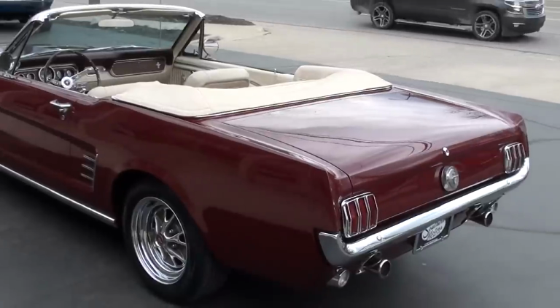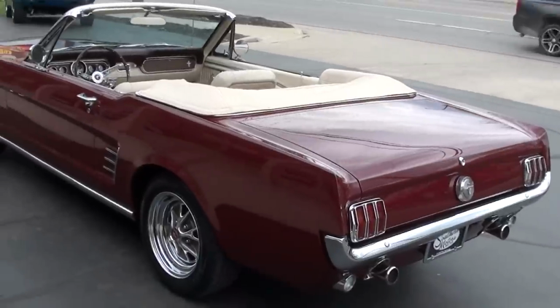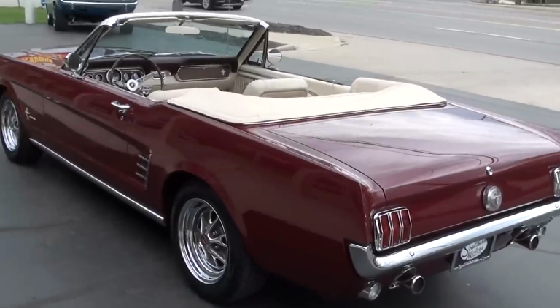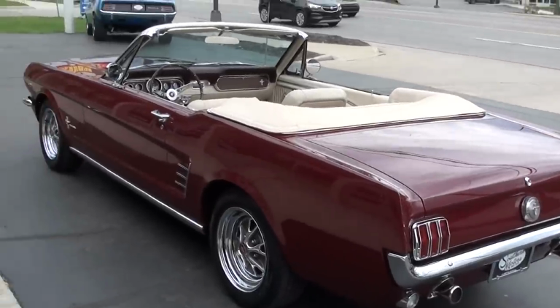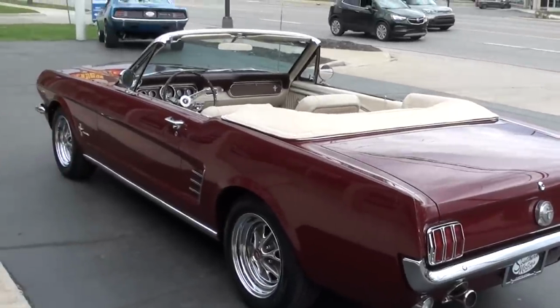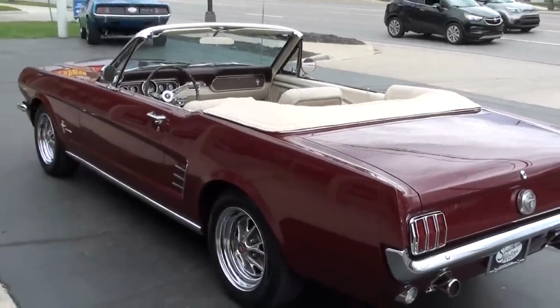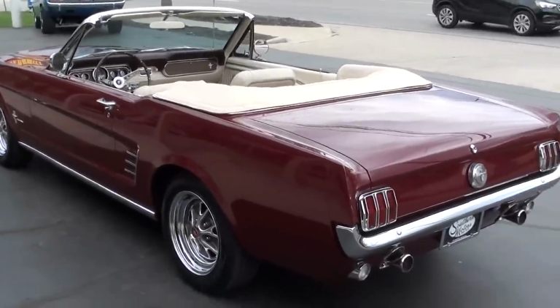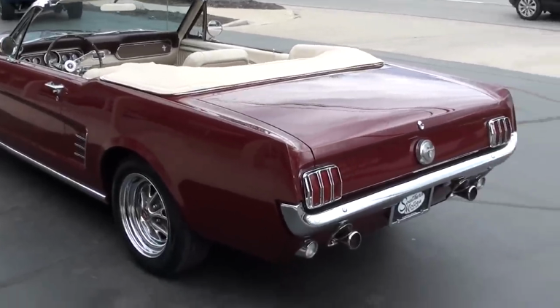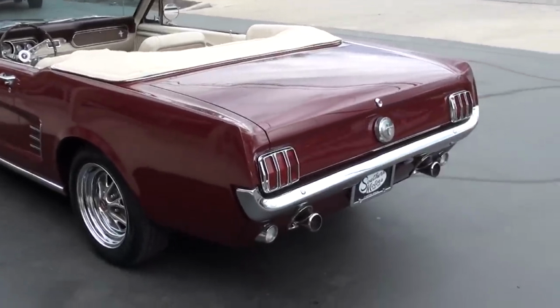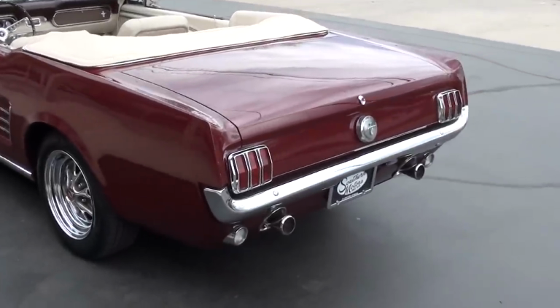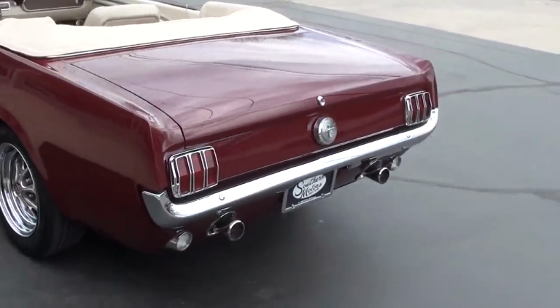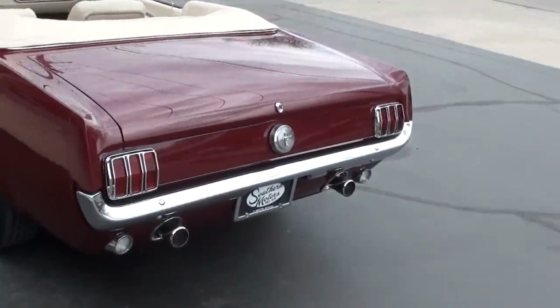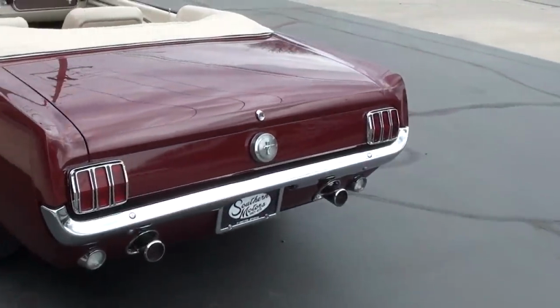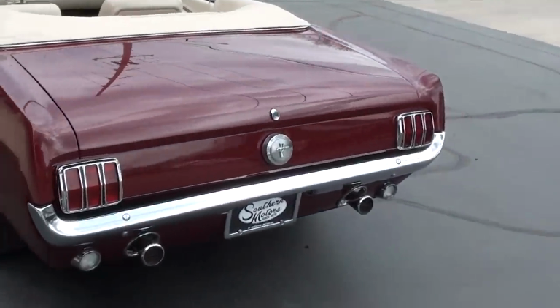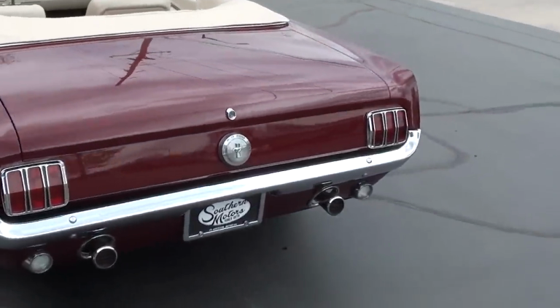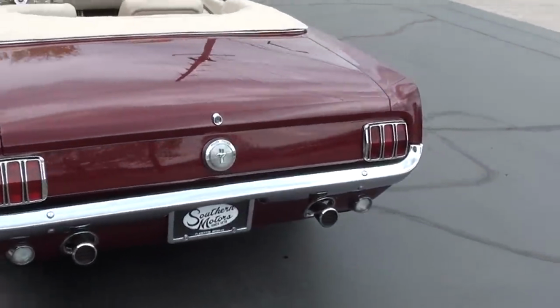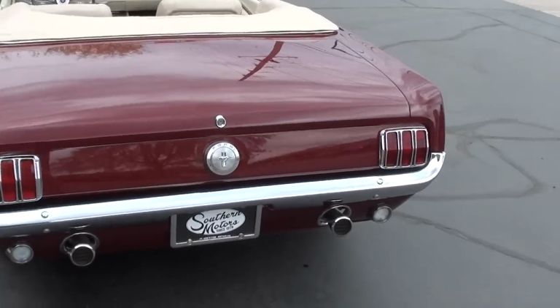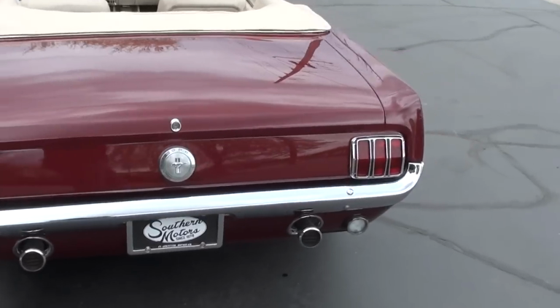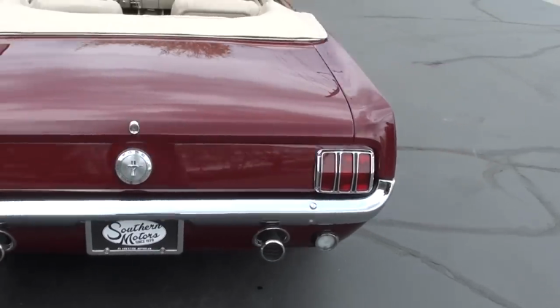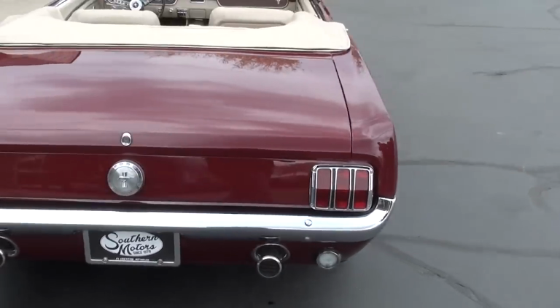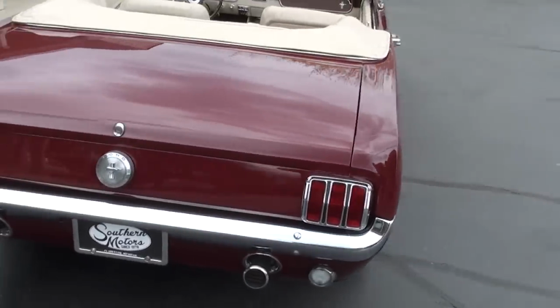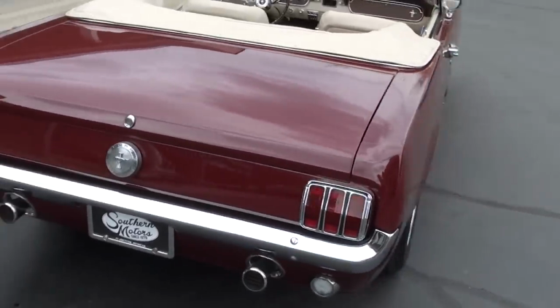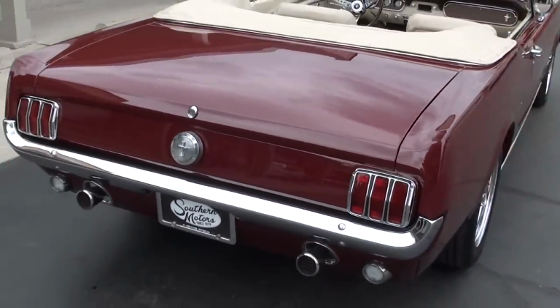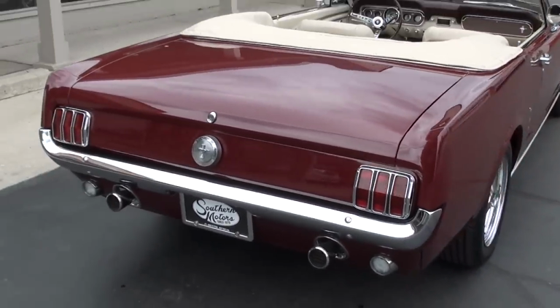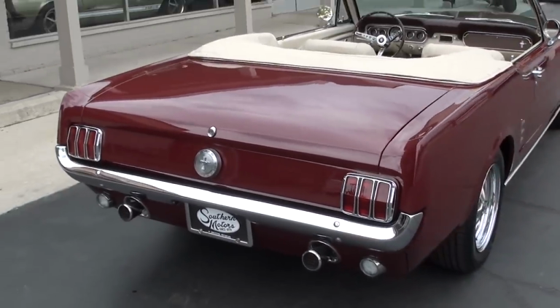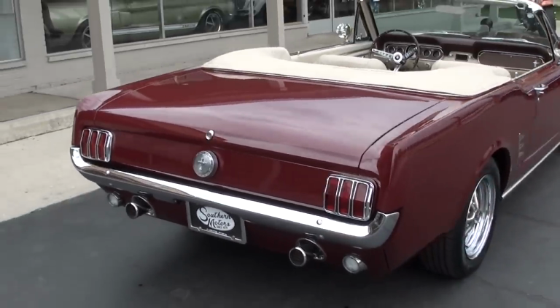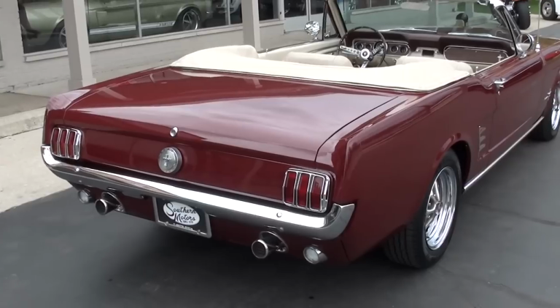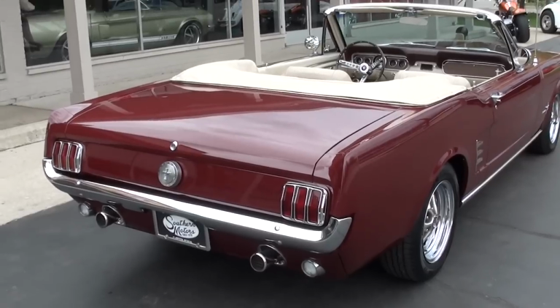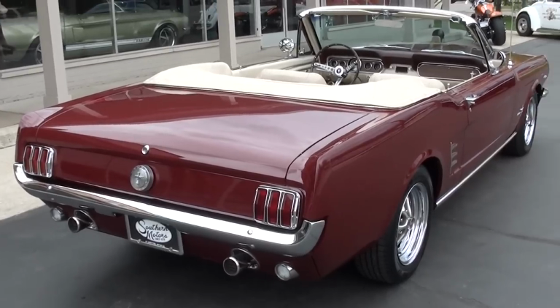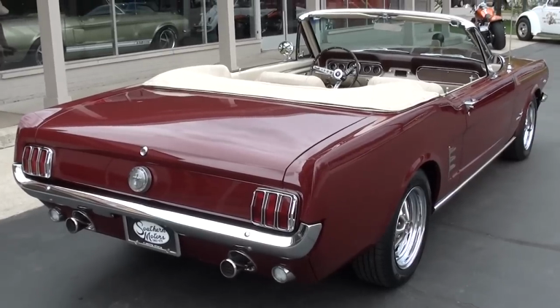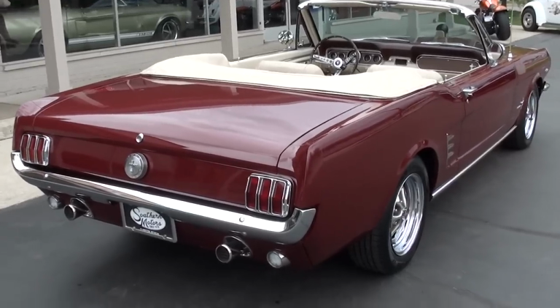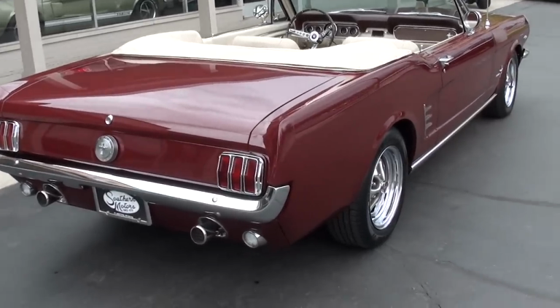This is a documented nut and bolt rotisserie restoration. I believe it was completed in 2014. There's hardly any miles on this car since it's been done. It is as nice on the bottom as it is on top.